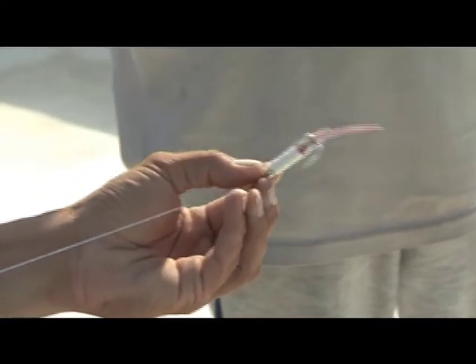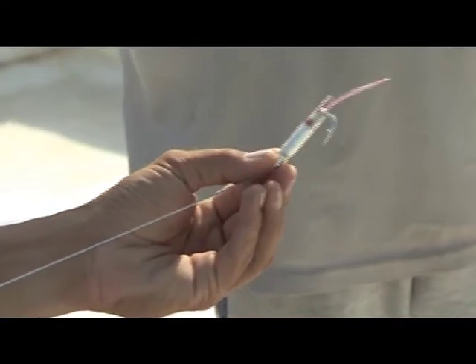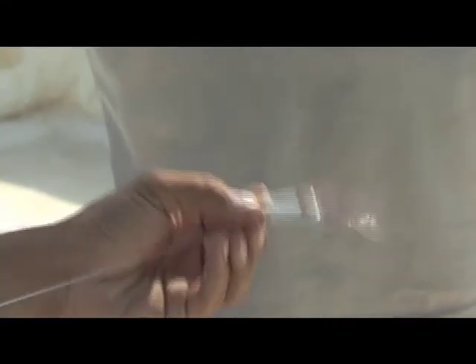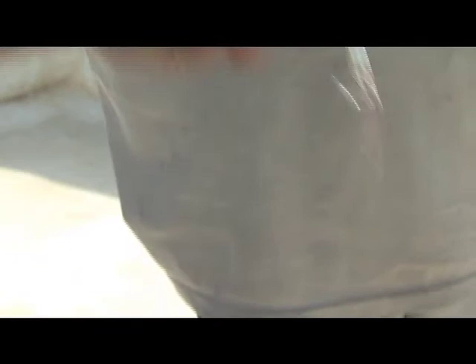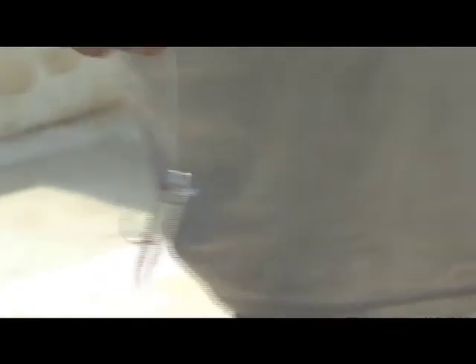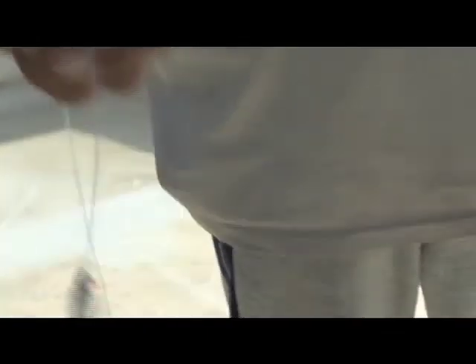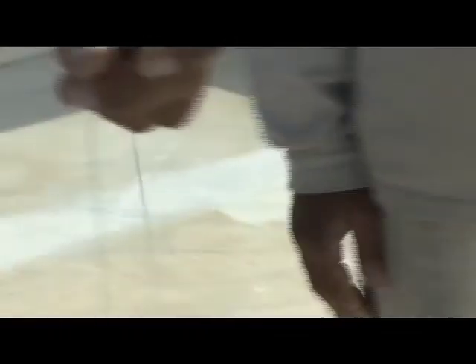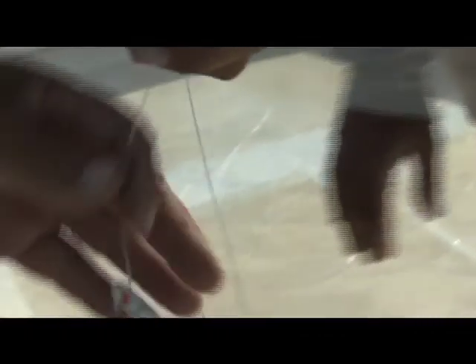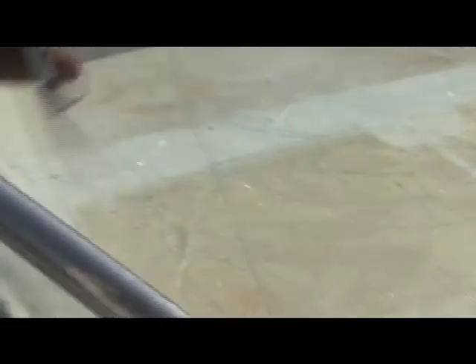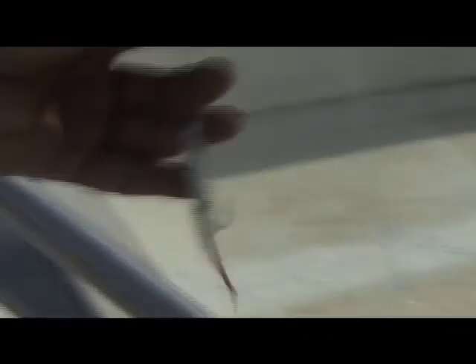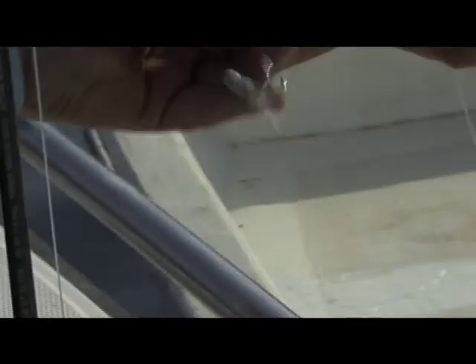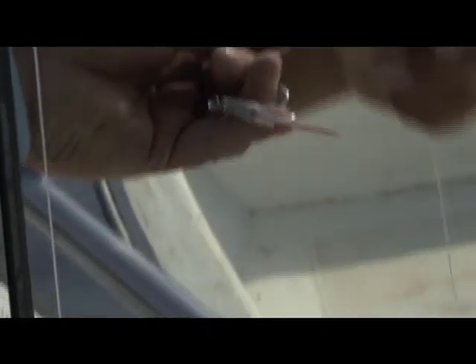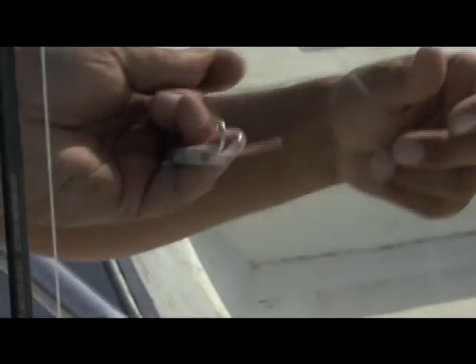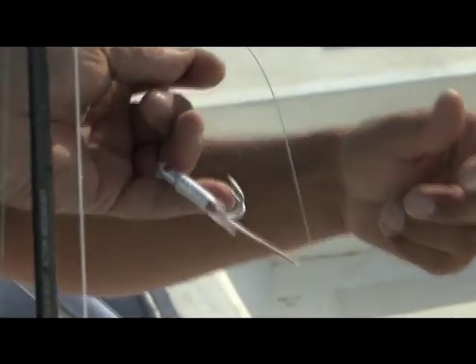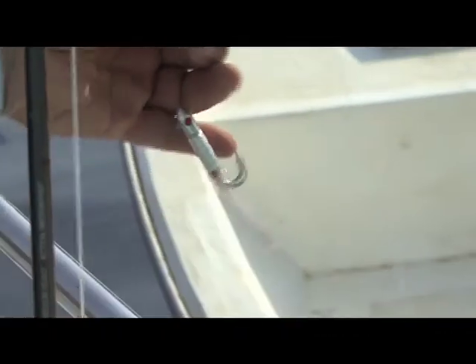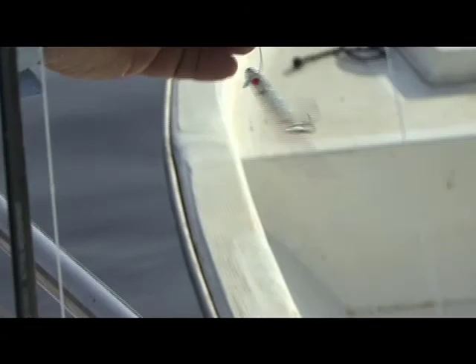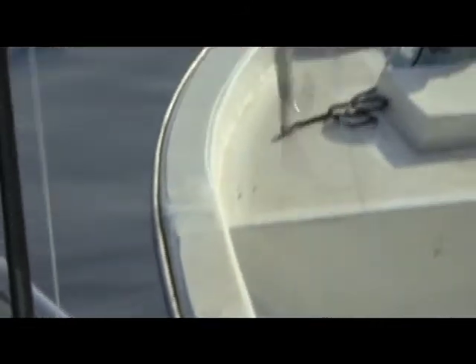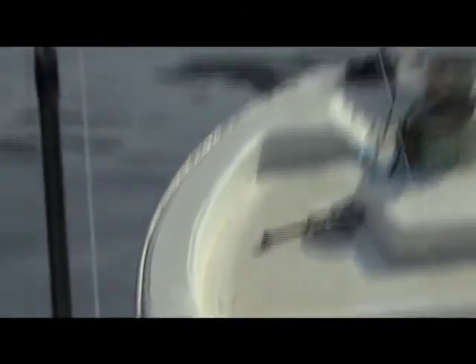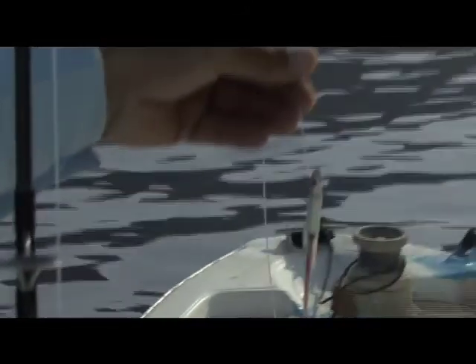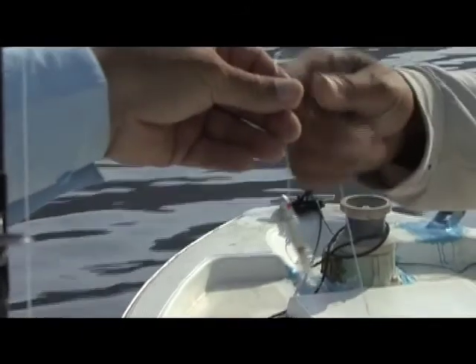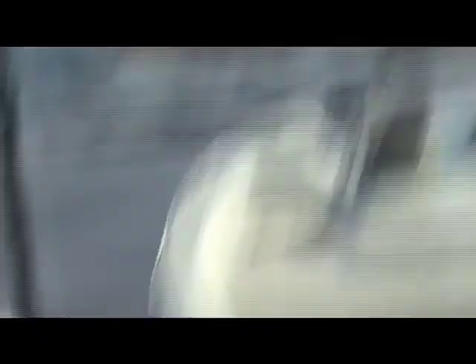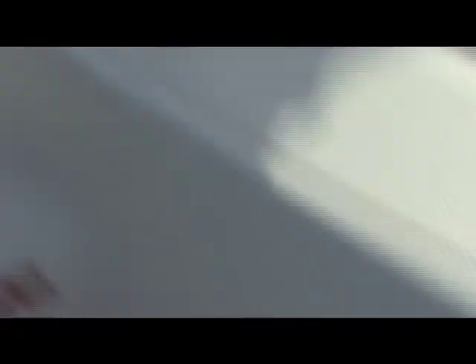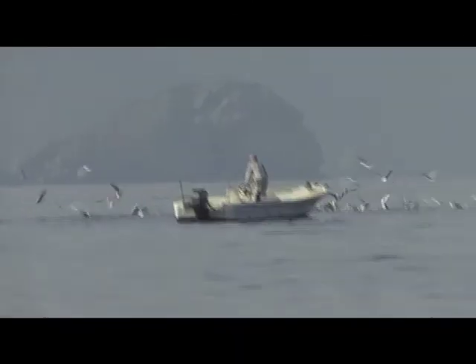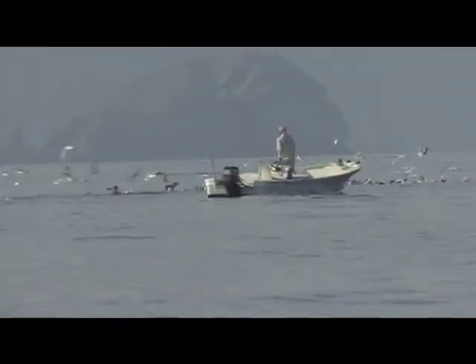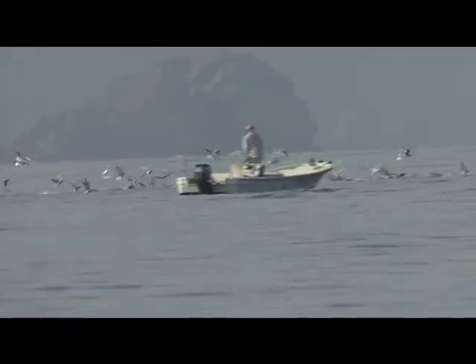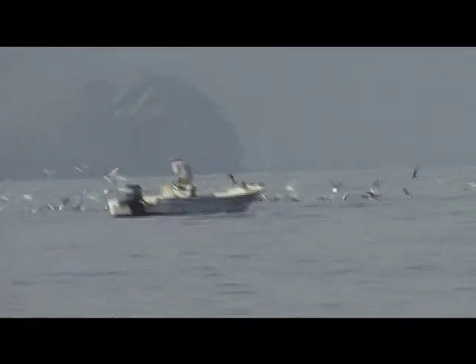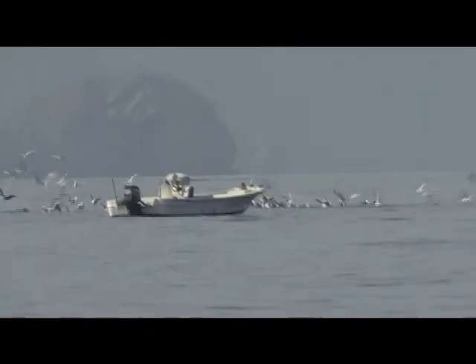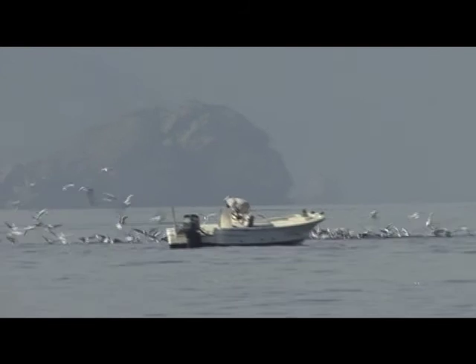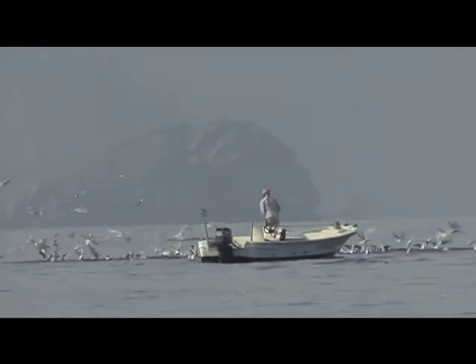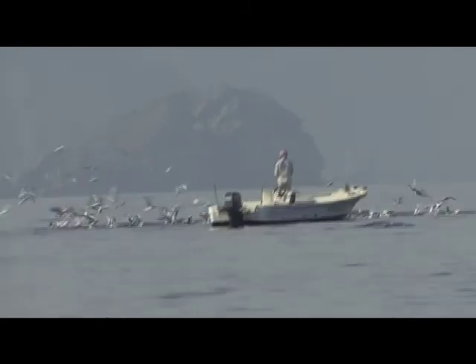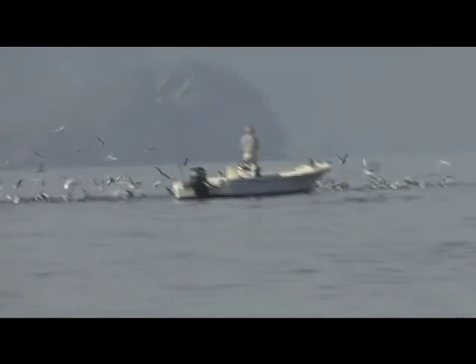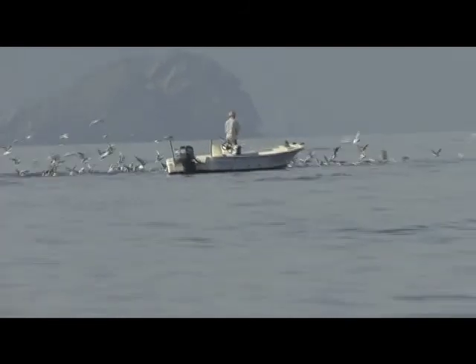That was quite amazing. I was dying to see what they were using, because you could see they gave a little bit of a flick and they threw that thing, spread all the line out on the deck, and threw that jig a long way into the tuna. It was interesting to see what it was.